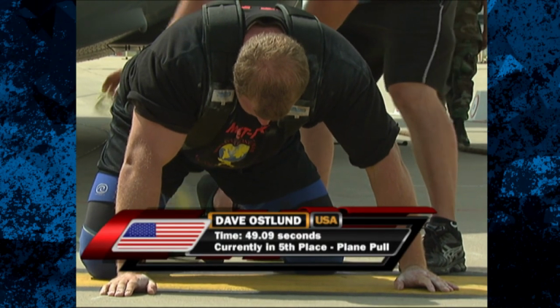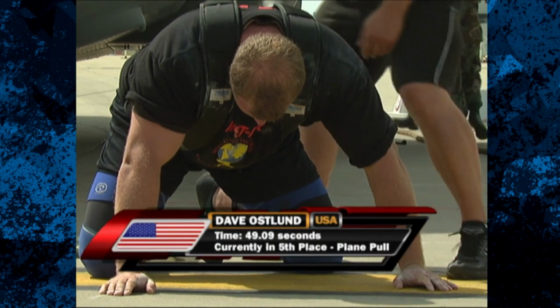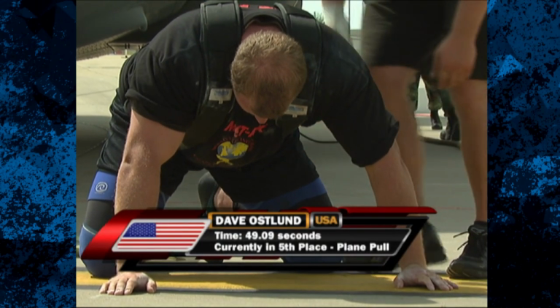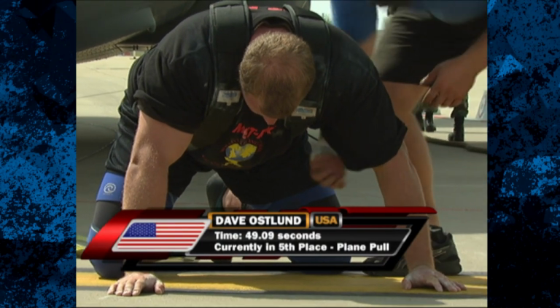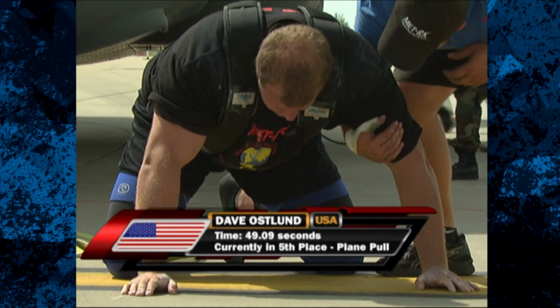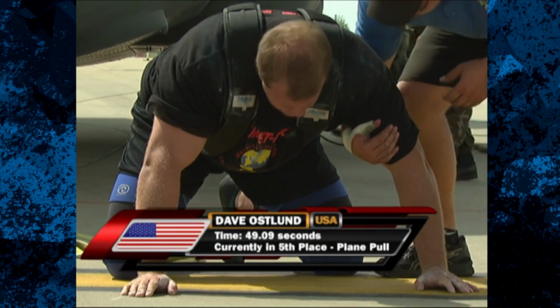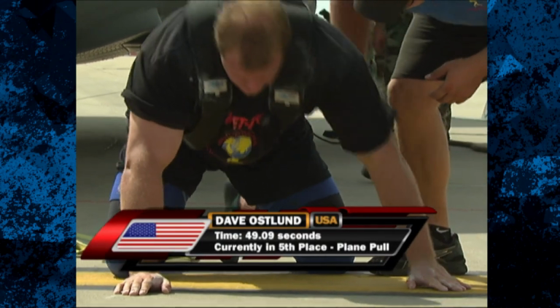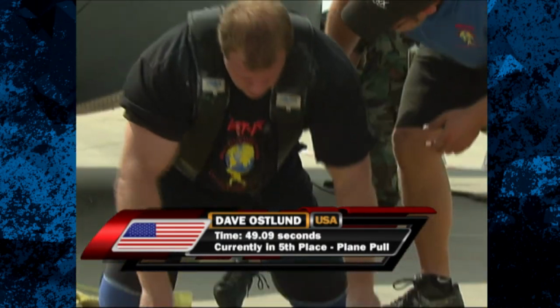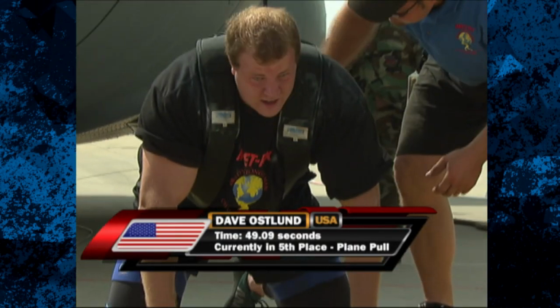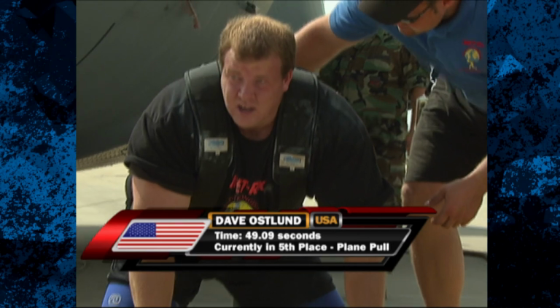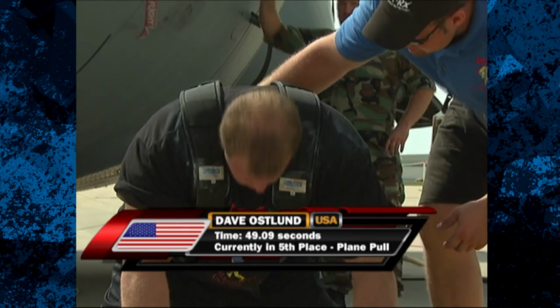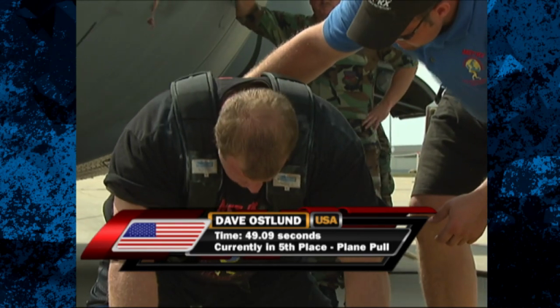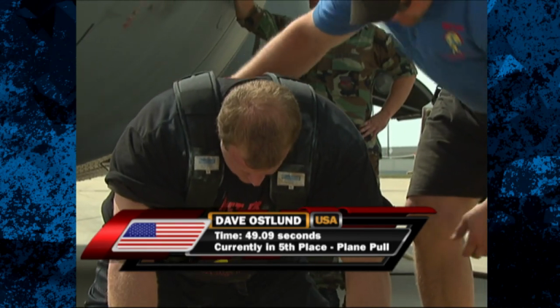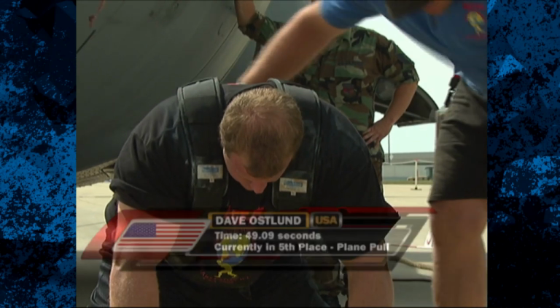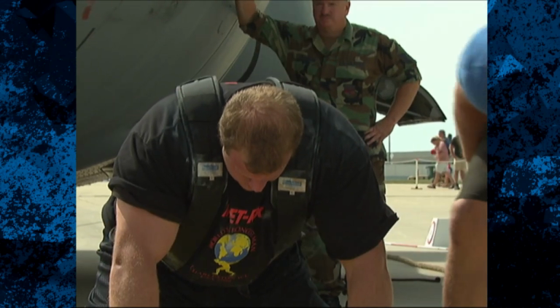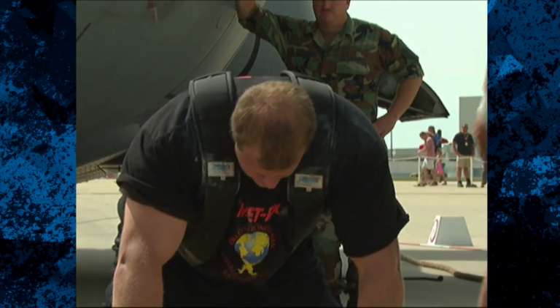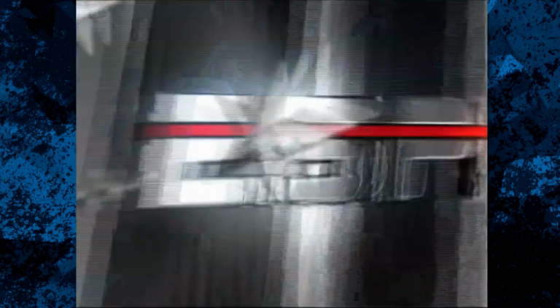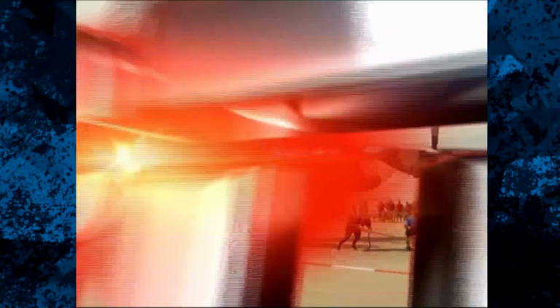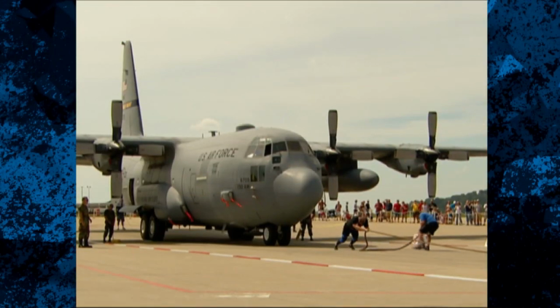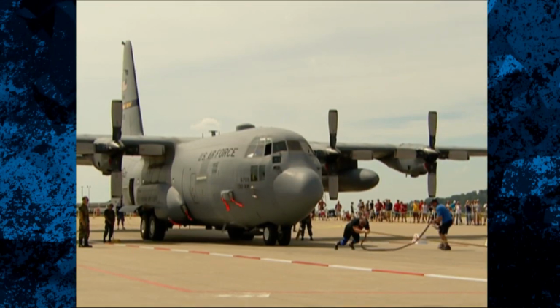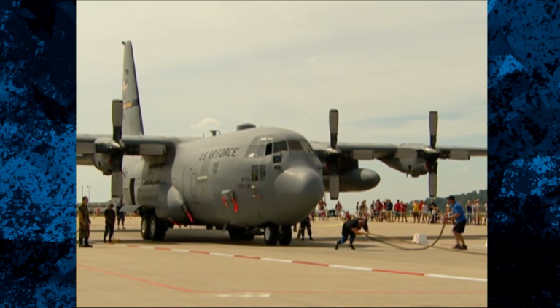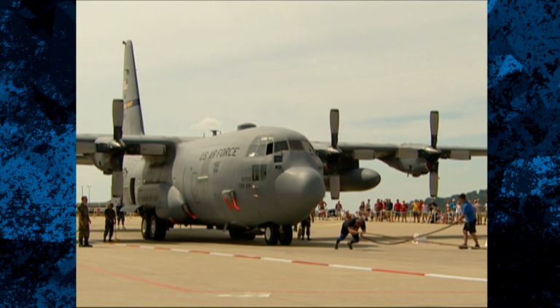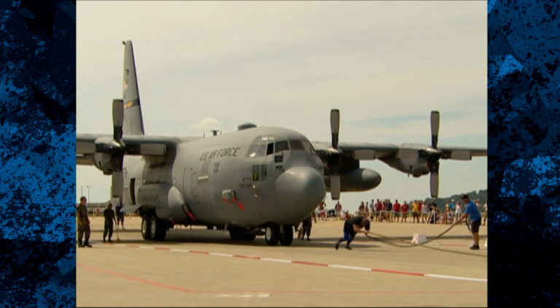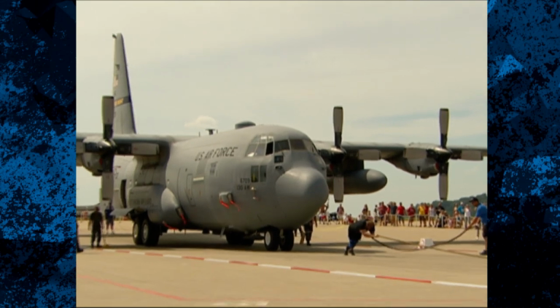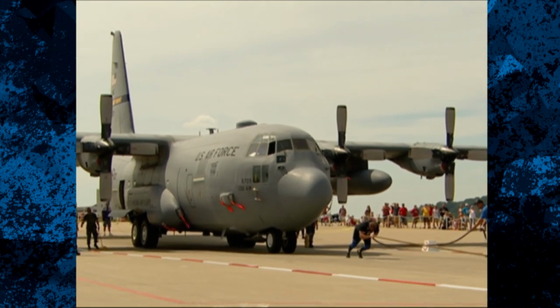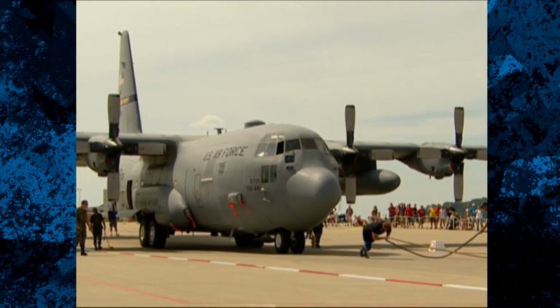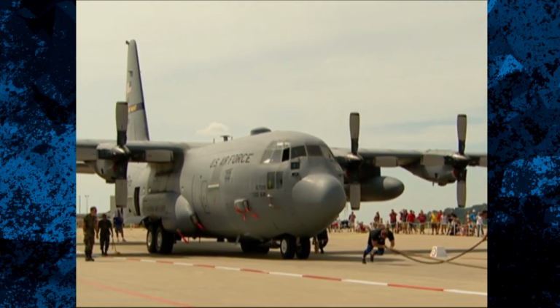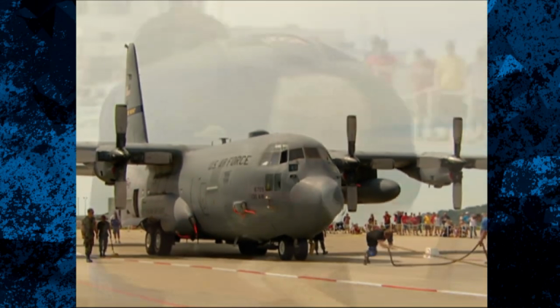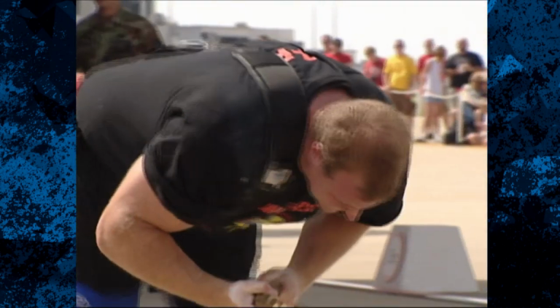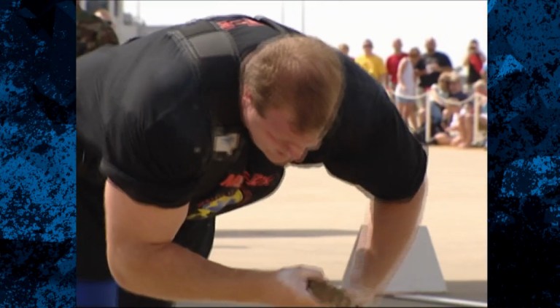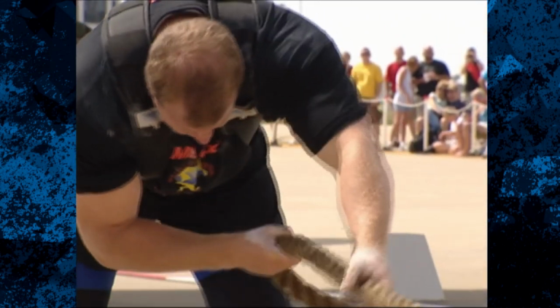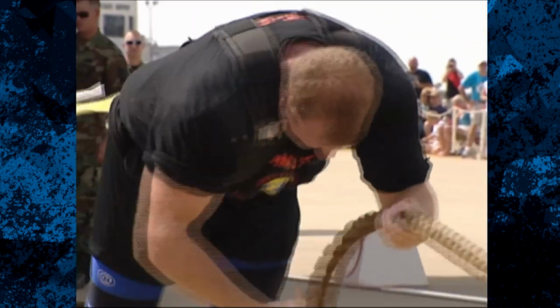And he stops the clock at 49.09 seconds — not the time he was looking for. That puts him currently into fifth place. That's what a guy looks like who's given everything he's got, pouring his guts out in this plane pull. You can see Dave had real trouble getting the plane up to speed, but the real difficulty came in the last 8 to 10 meters when the plane's momentum came to a crawl.